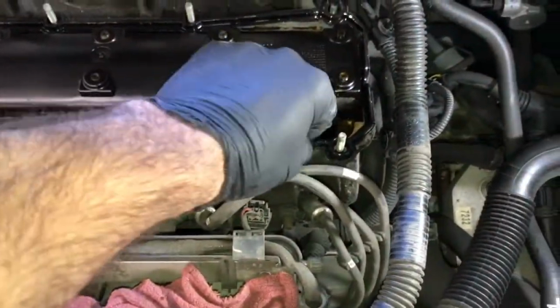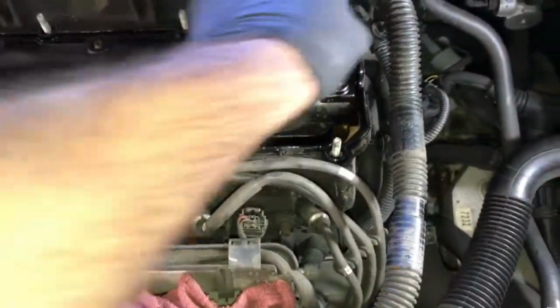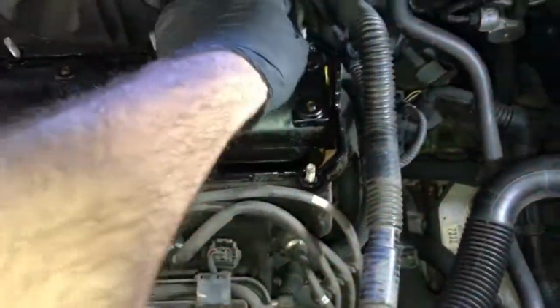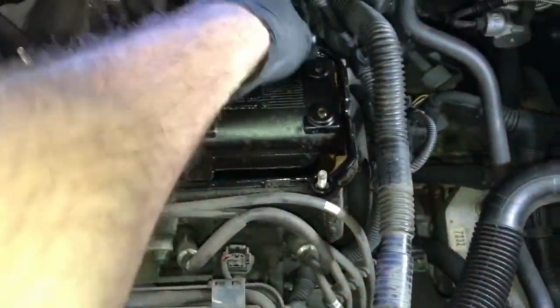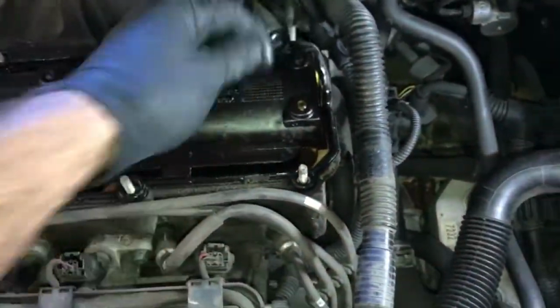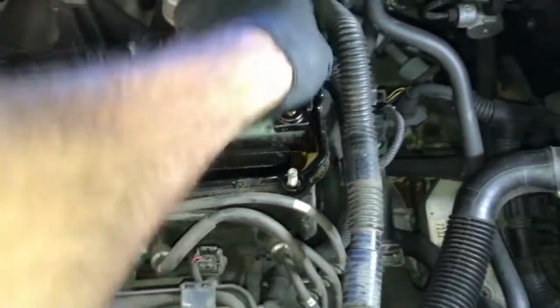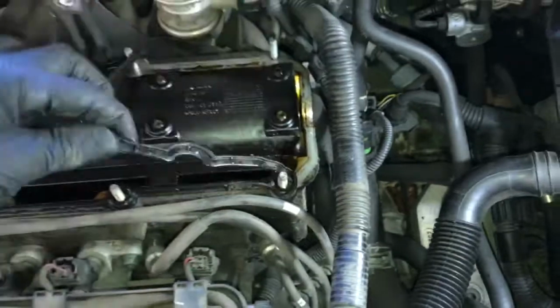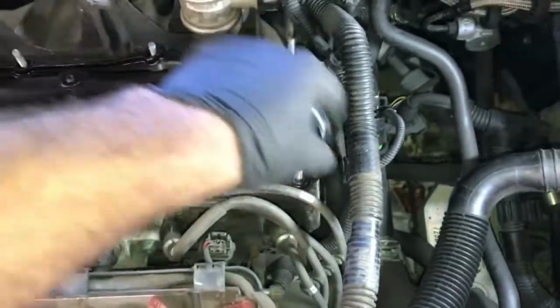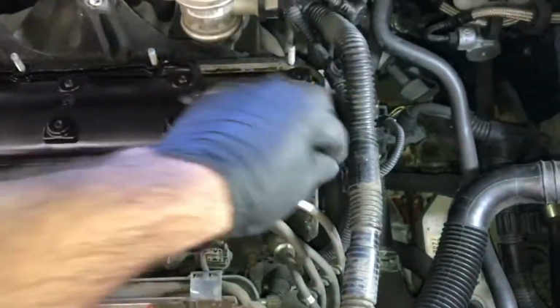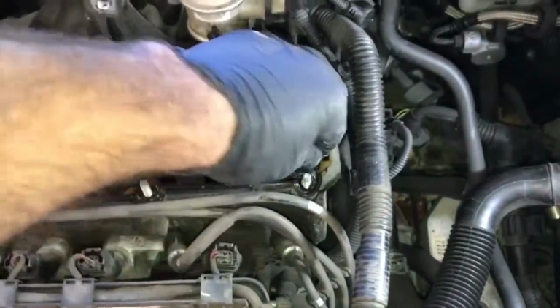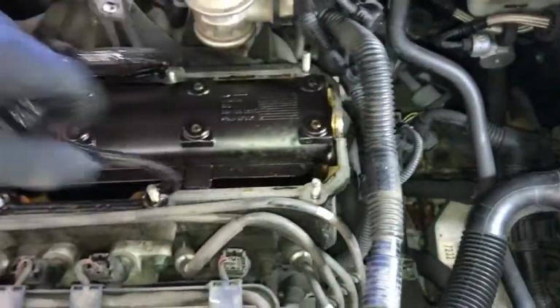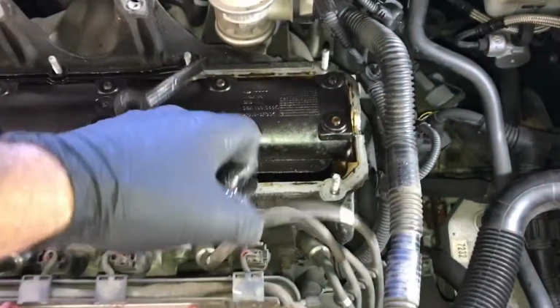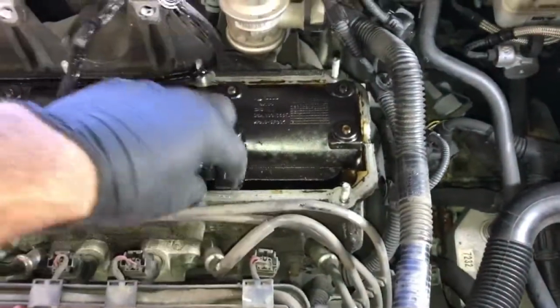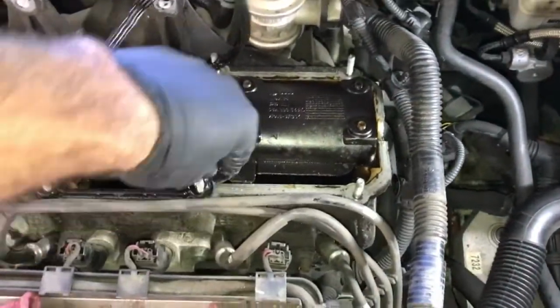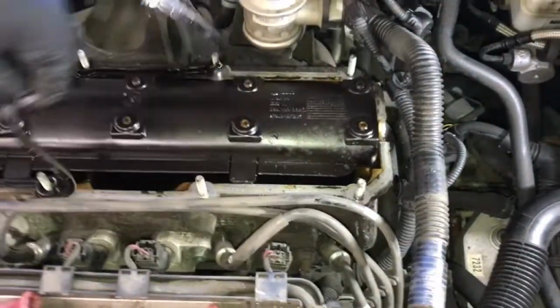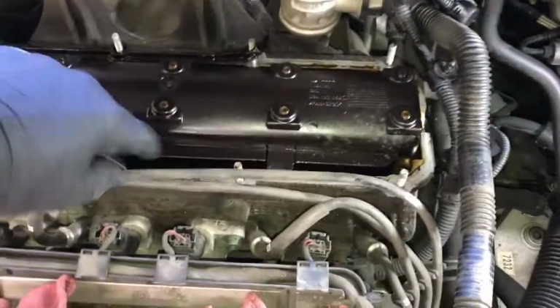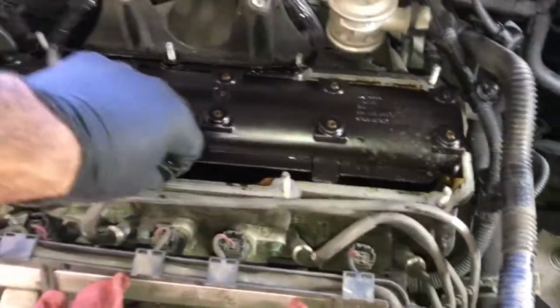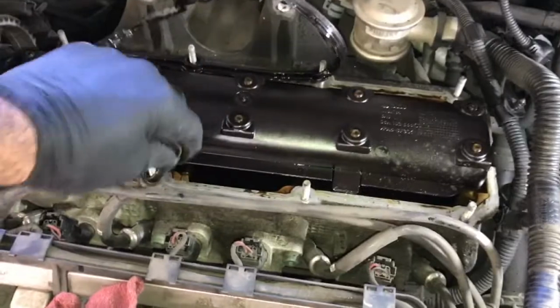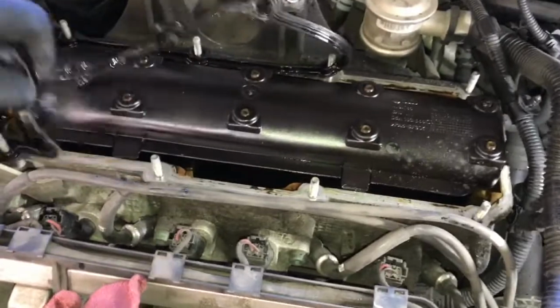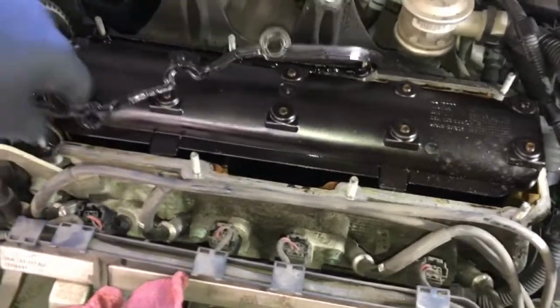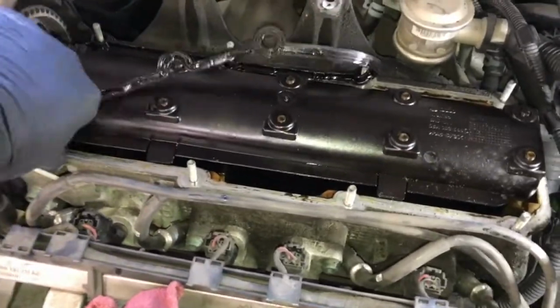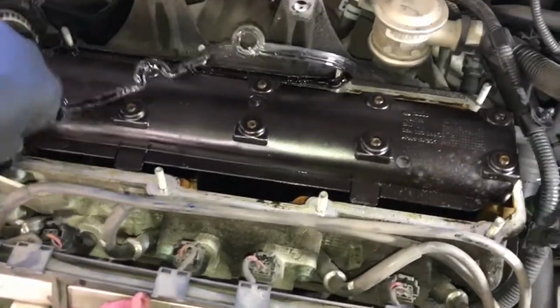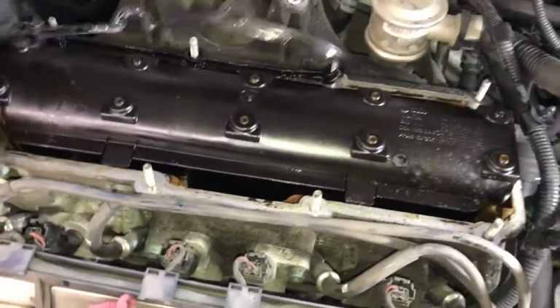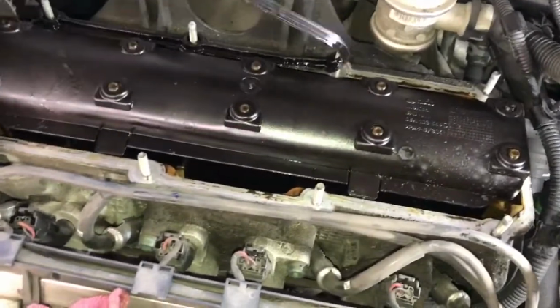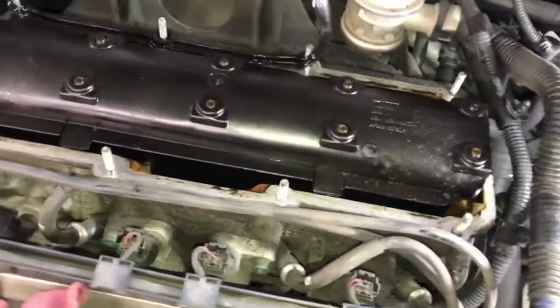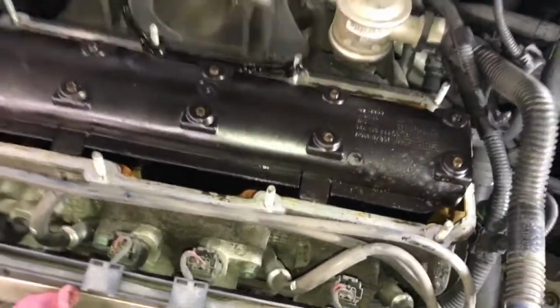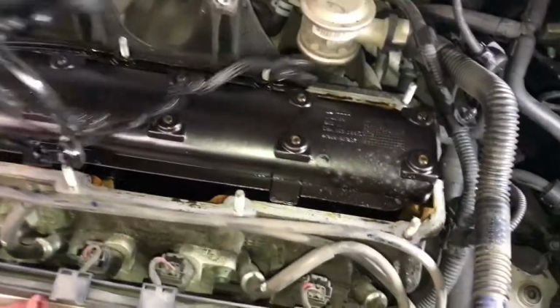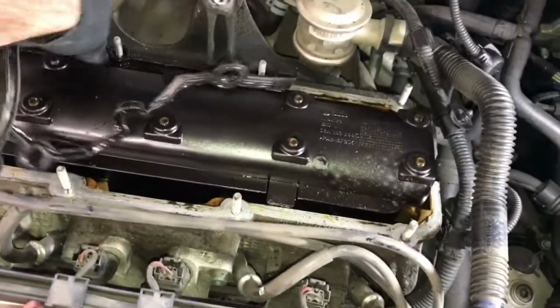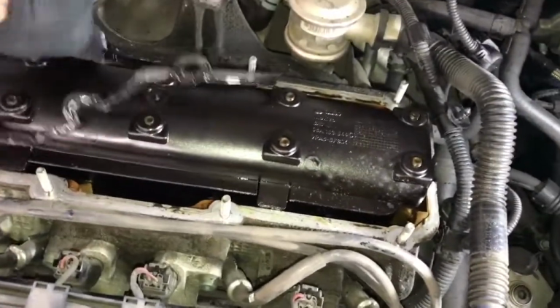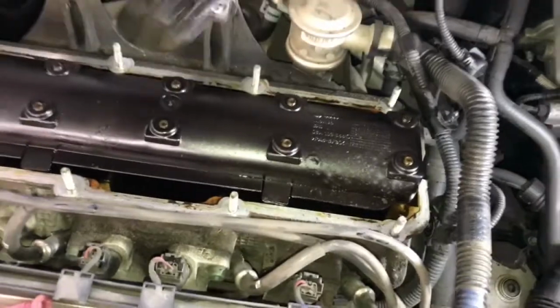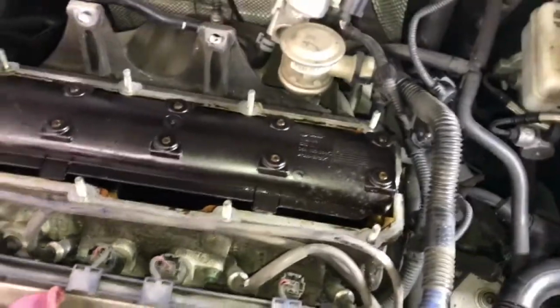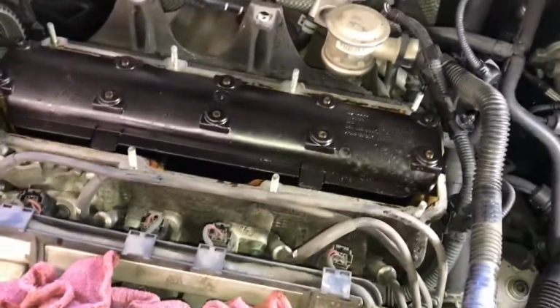The old gasket stuck to the cylinder head, so peel it off. After getting it all peeled off, double-check that nothing fell inside the cylinder head, then clean the mating surface using rags, scrapers, and brake clean.